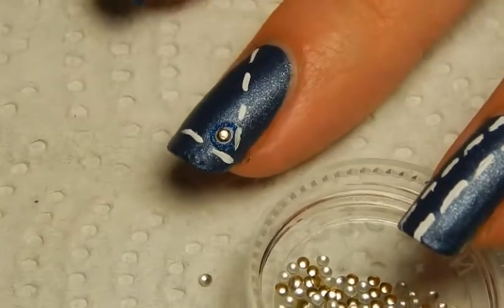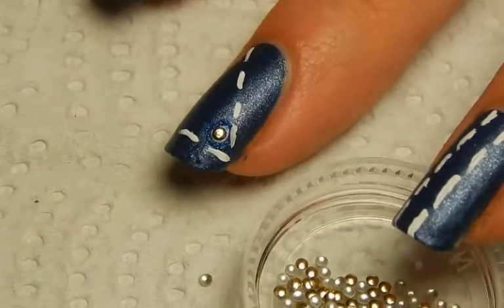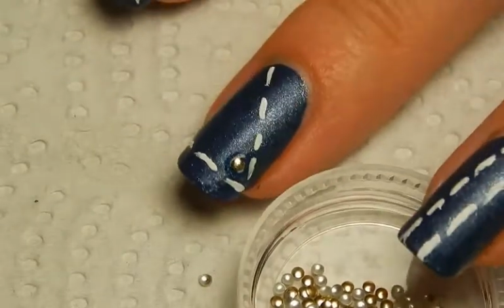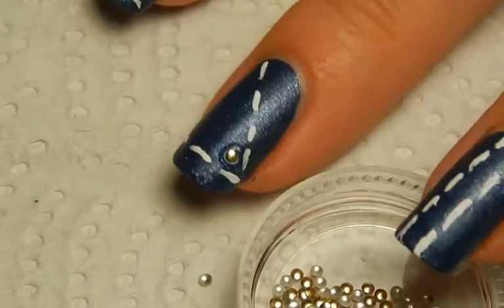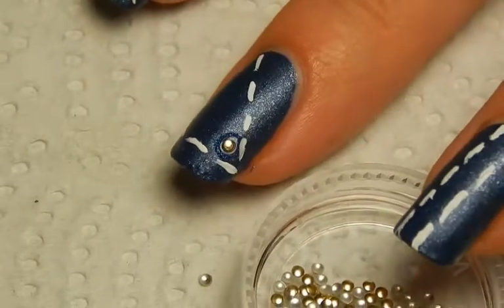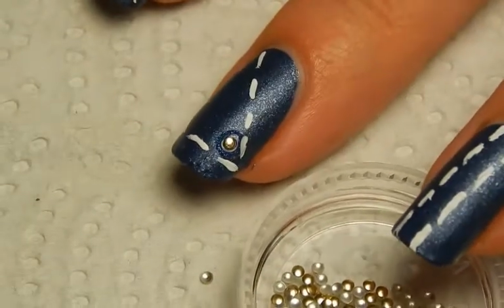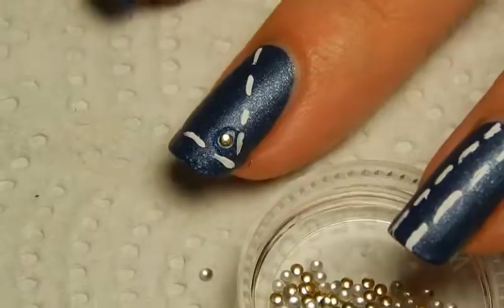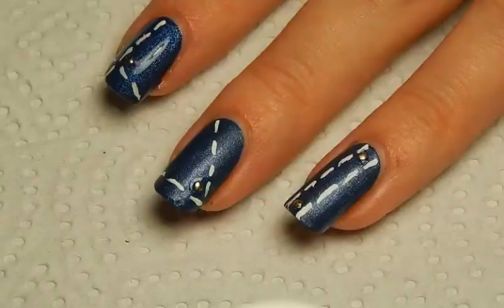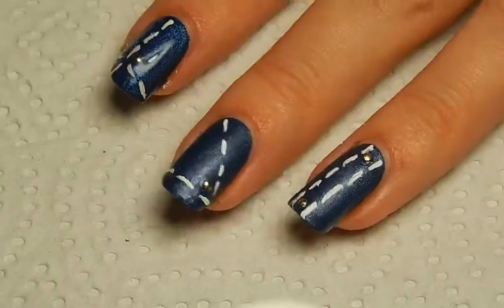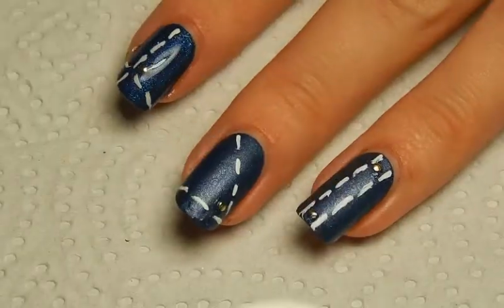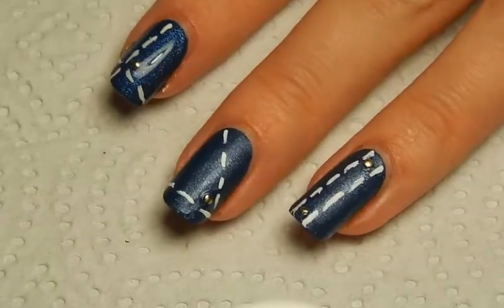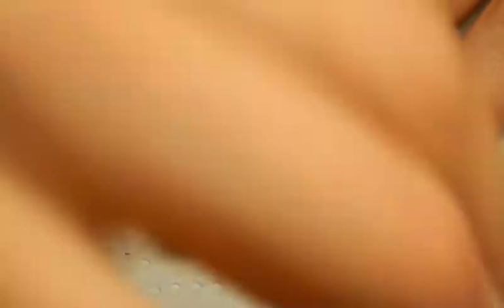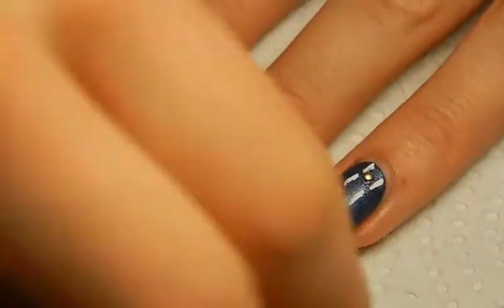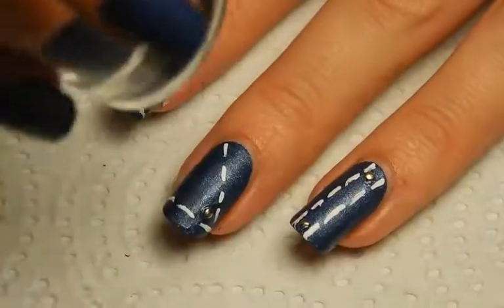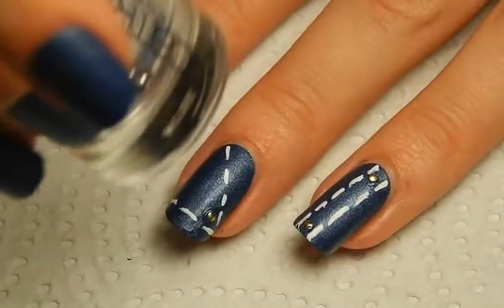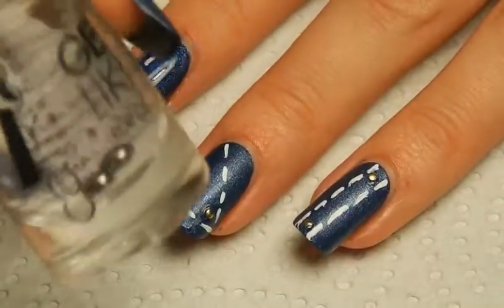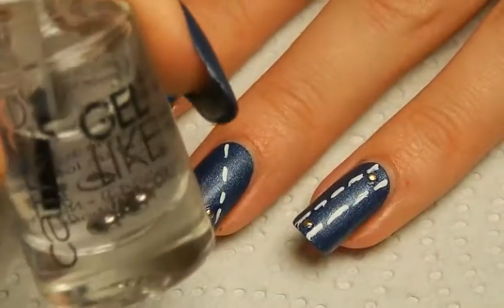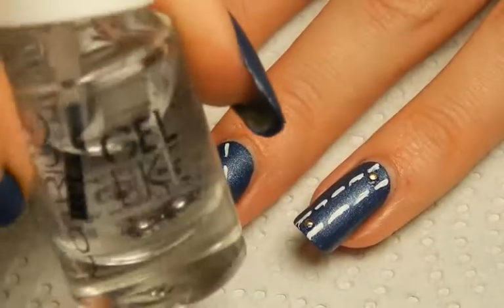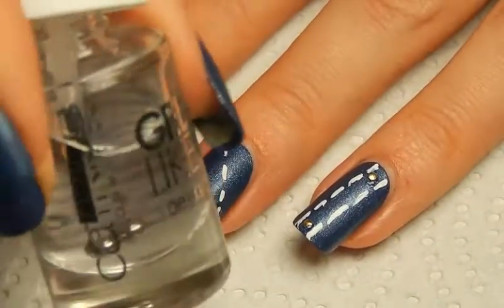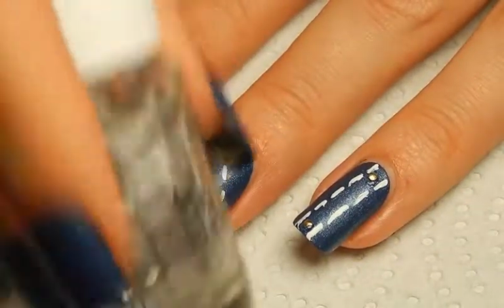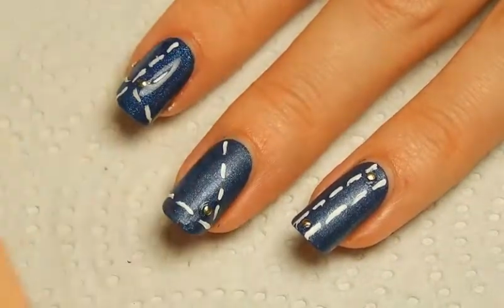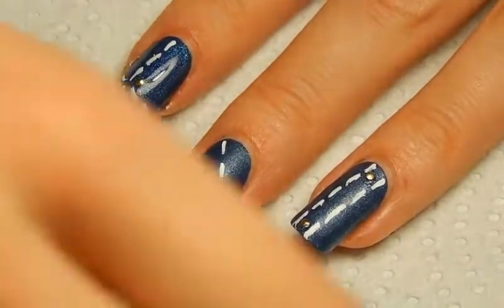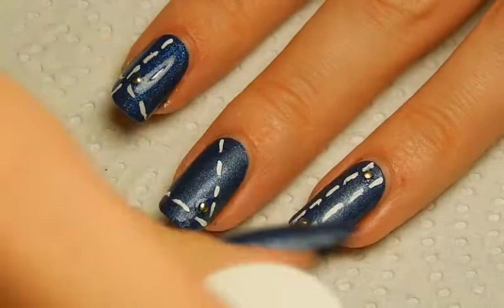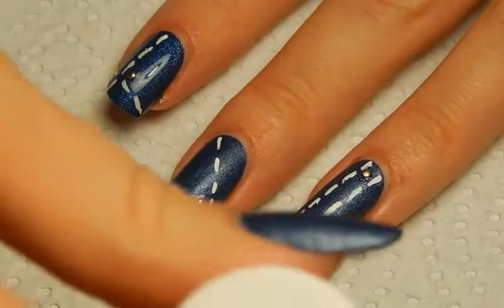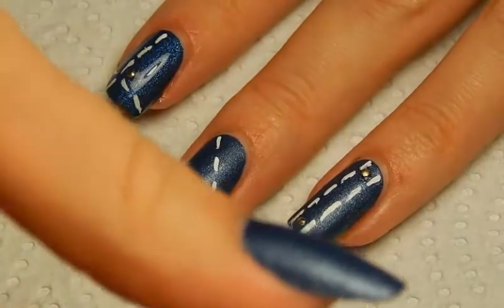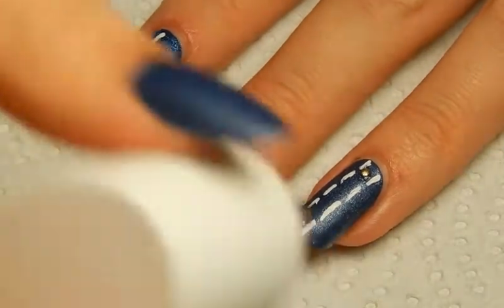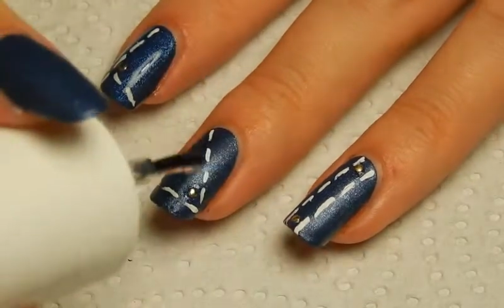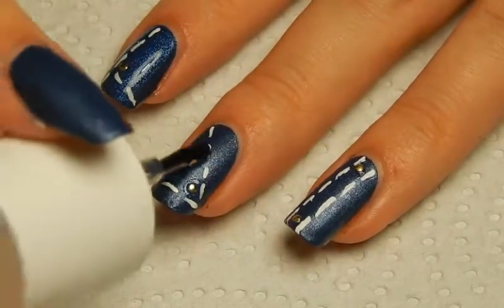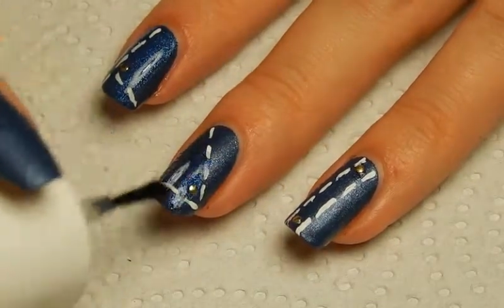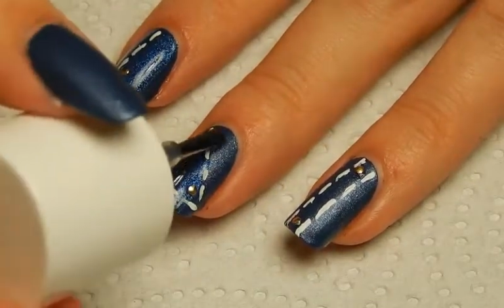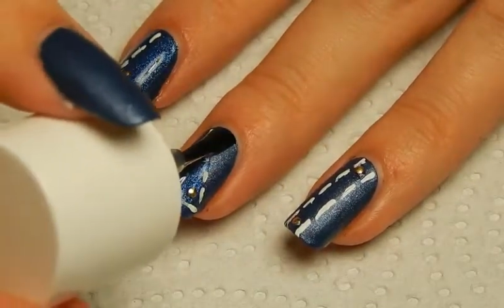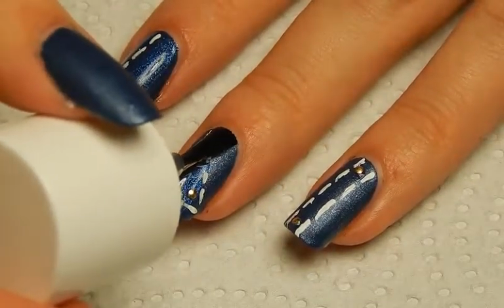I'm using a really tiny dotting tool that I never actually use as a dotting tool. And that's it. Then I'm just adding some top coat — I'm using a Catrice gel-like top coat — and that's already the final step of this manicure.